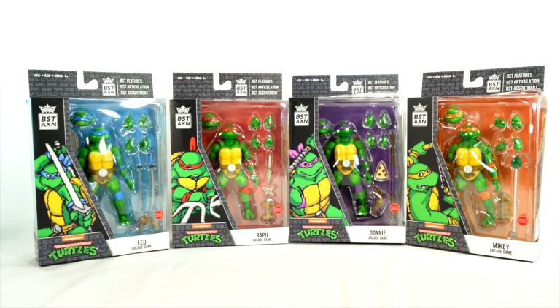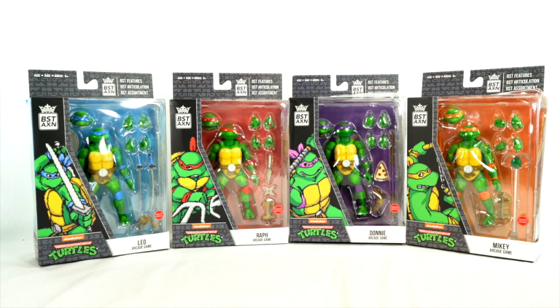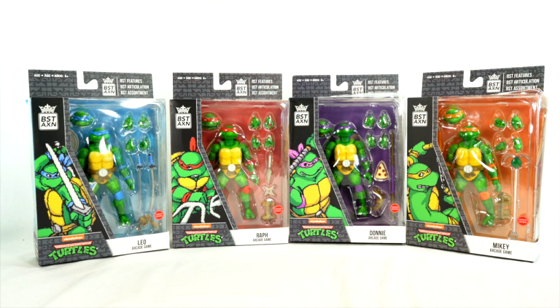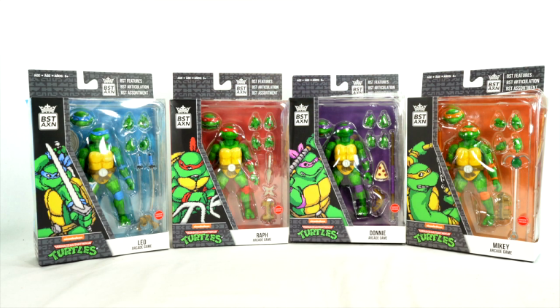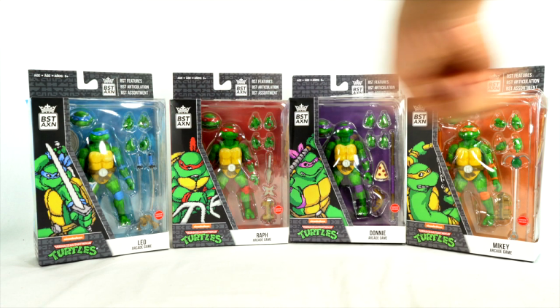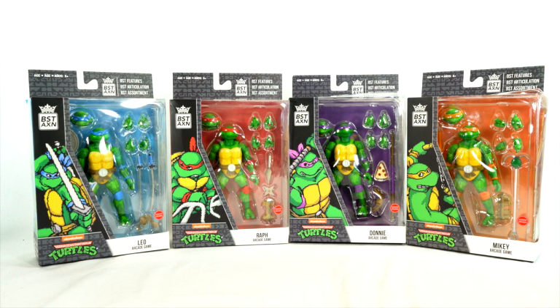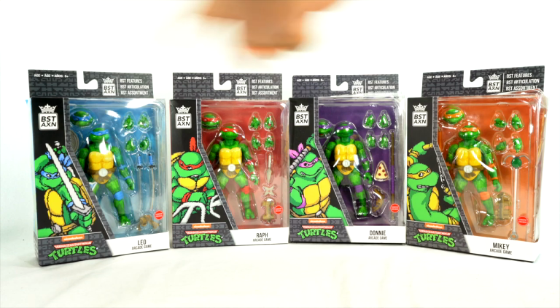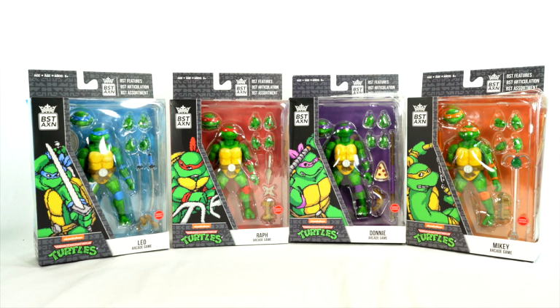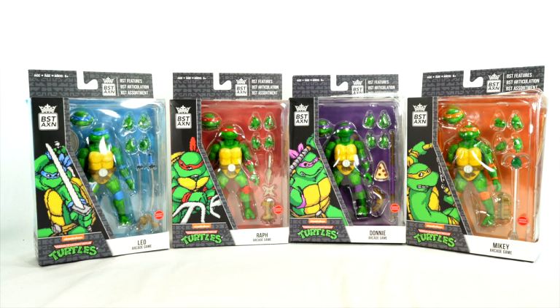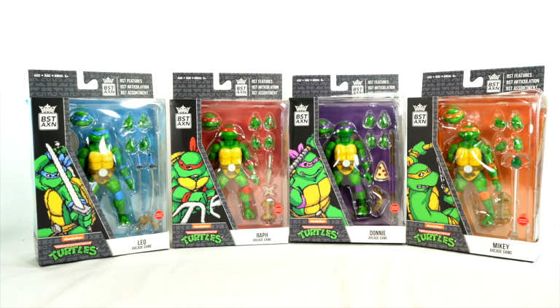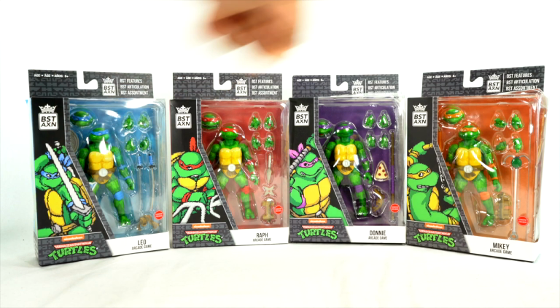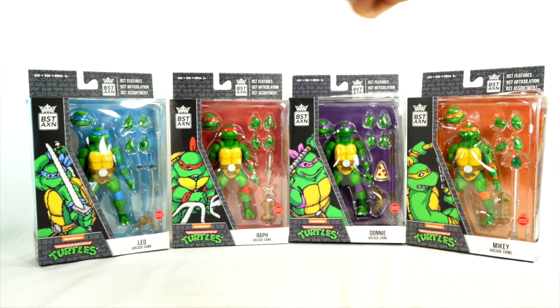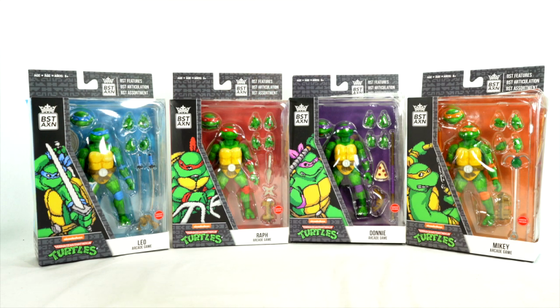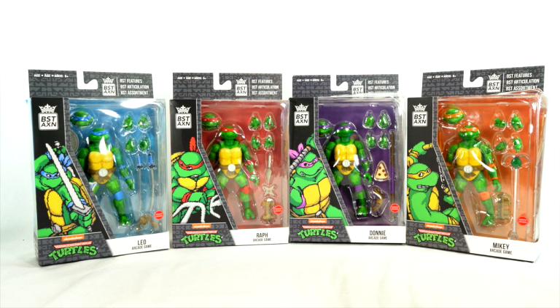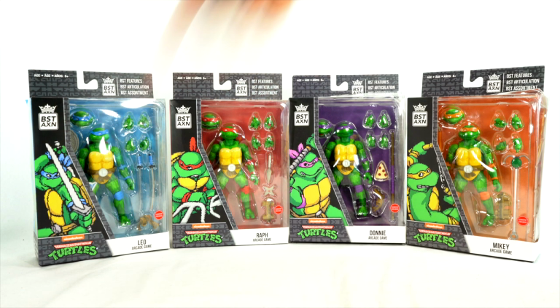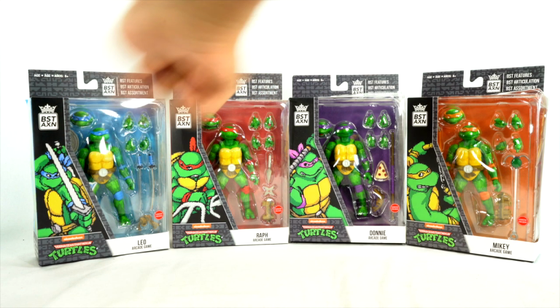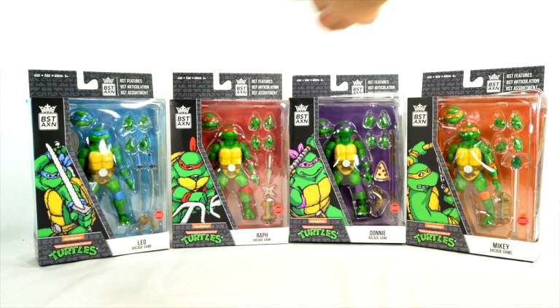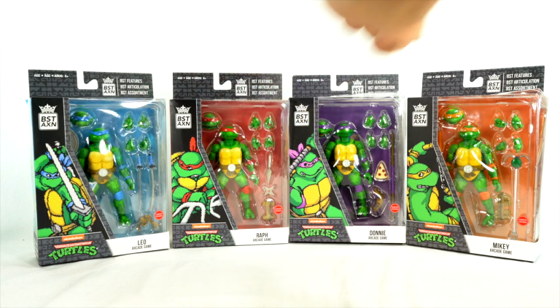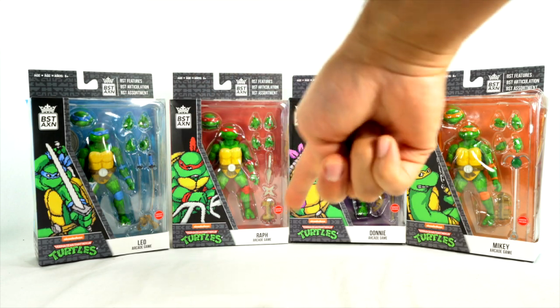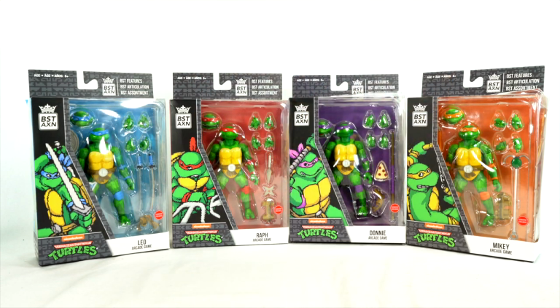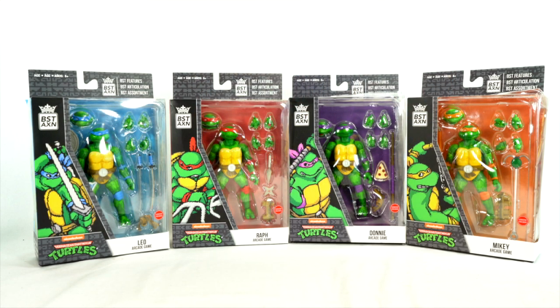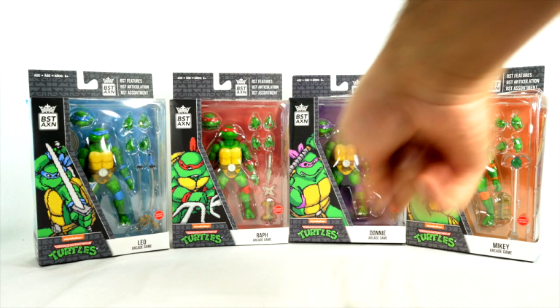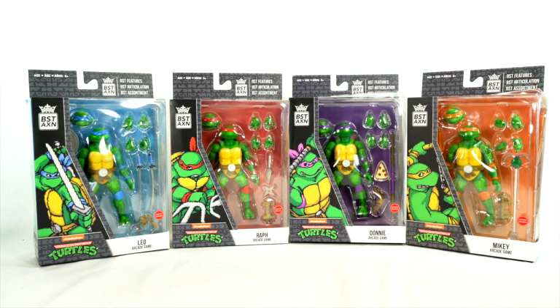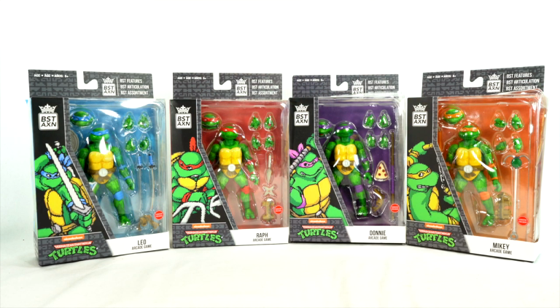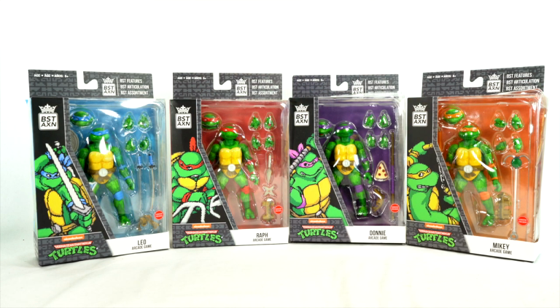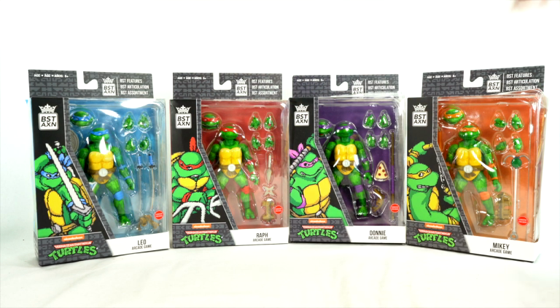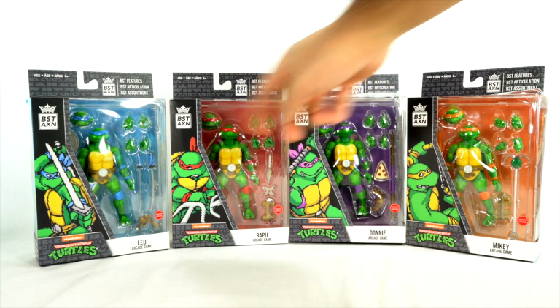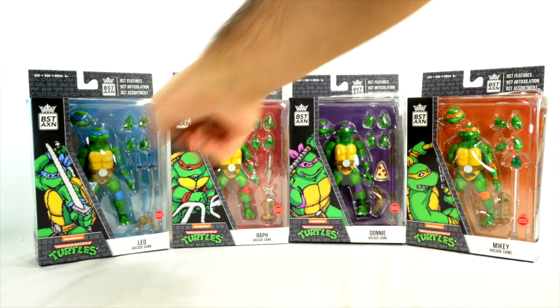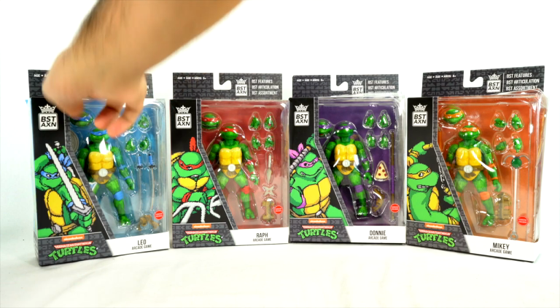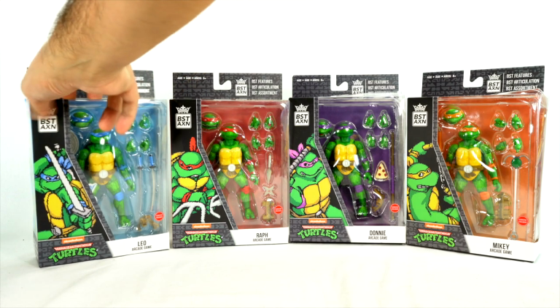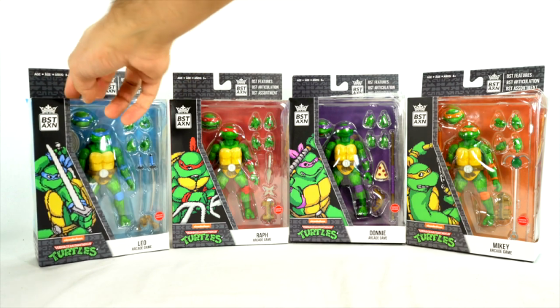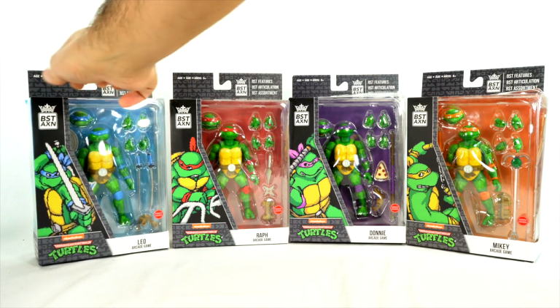These are the pixelated video game versions of Leonardo, Raph, versus just Leo, arcade game Raph, arcade game Donnie, and Mikey right over there — looking pretty interesting so far.